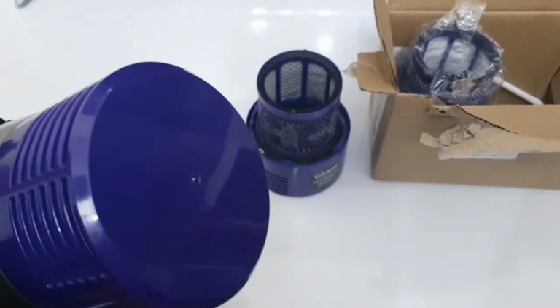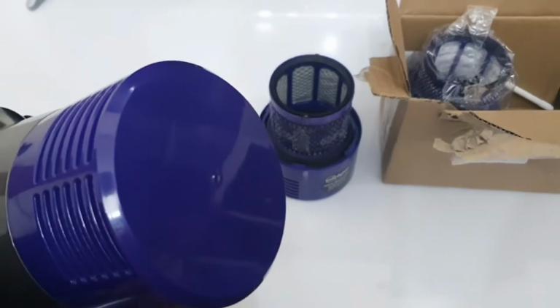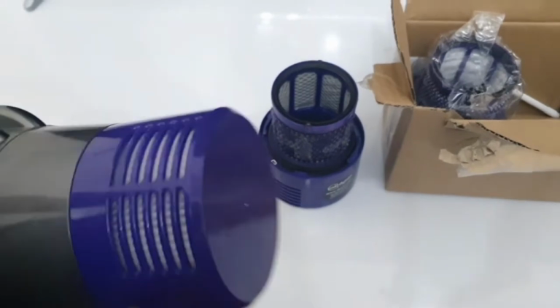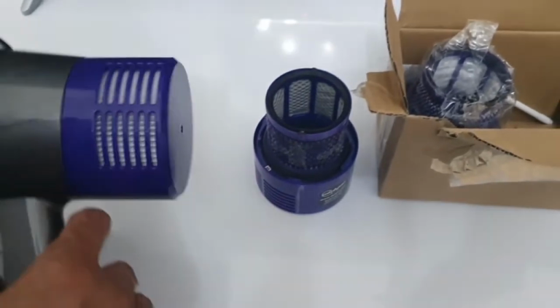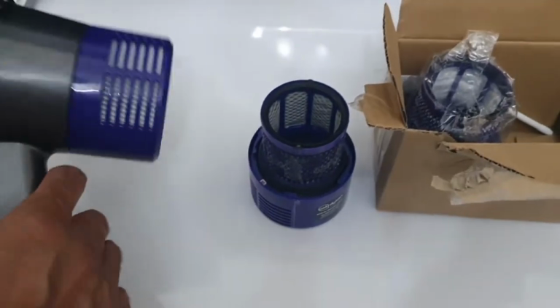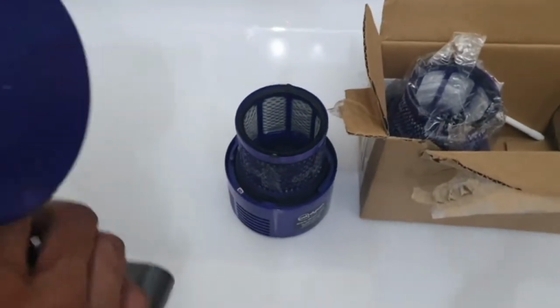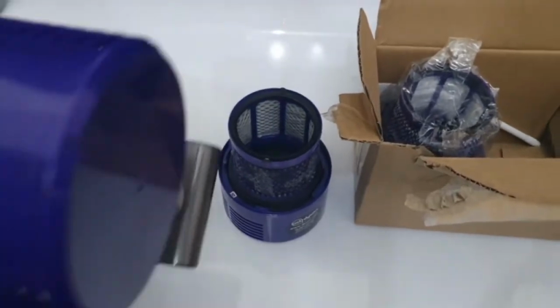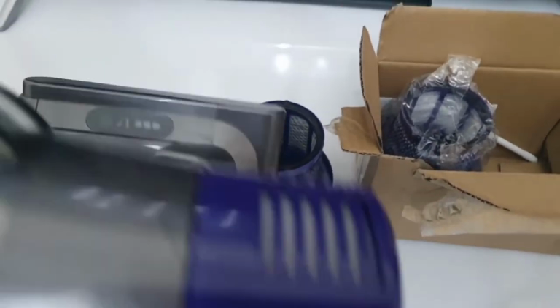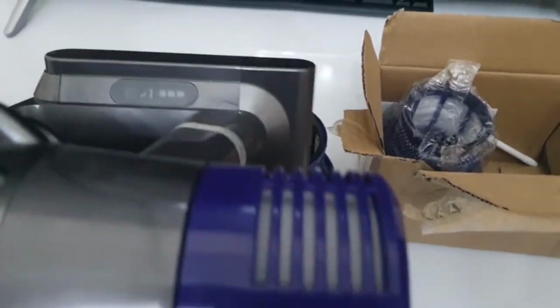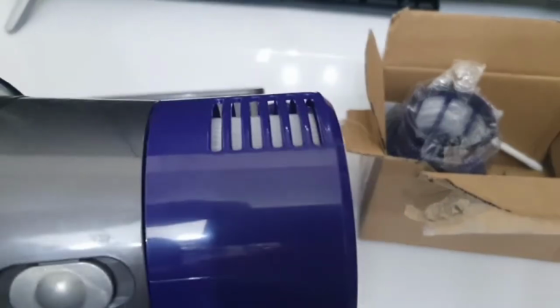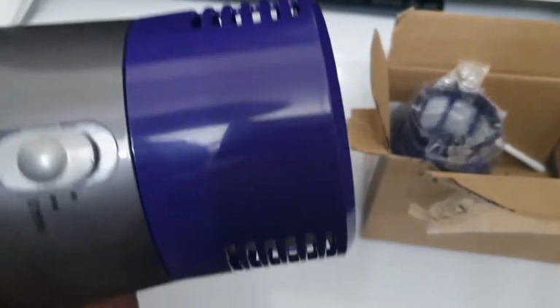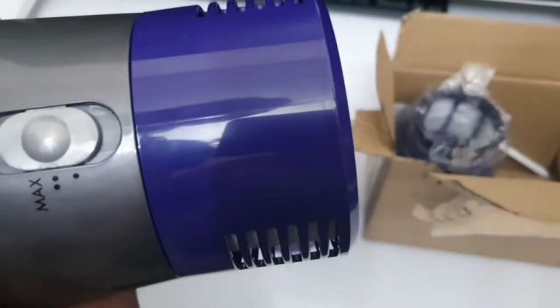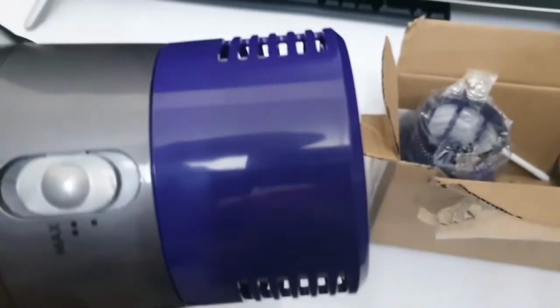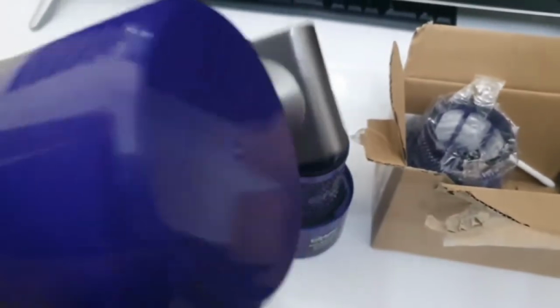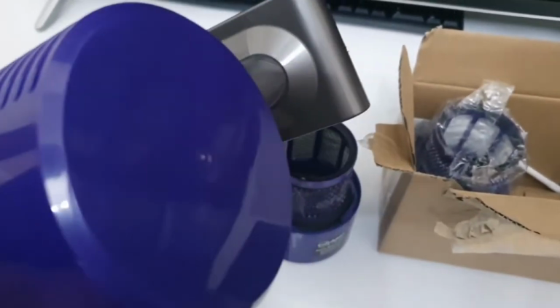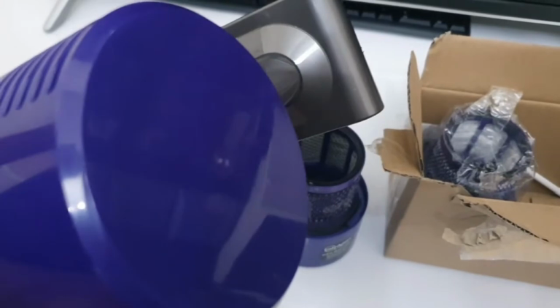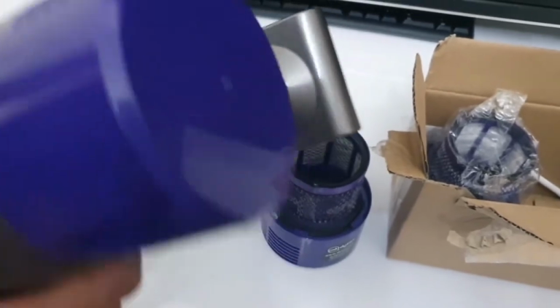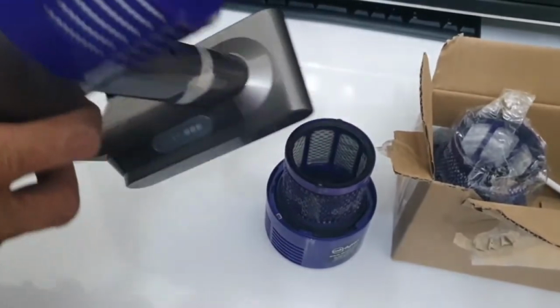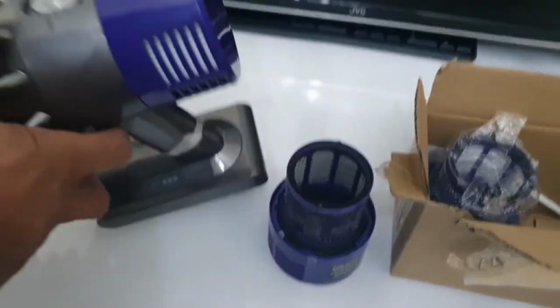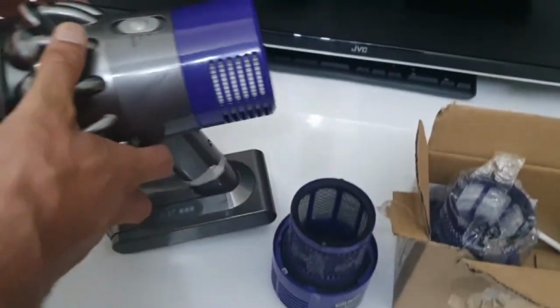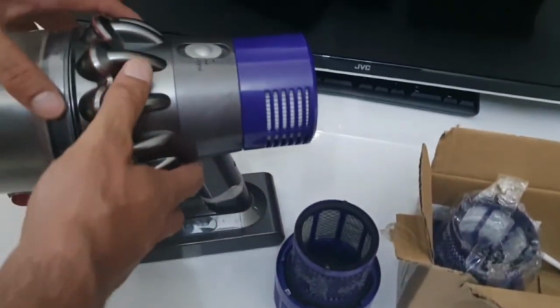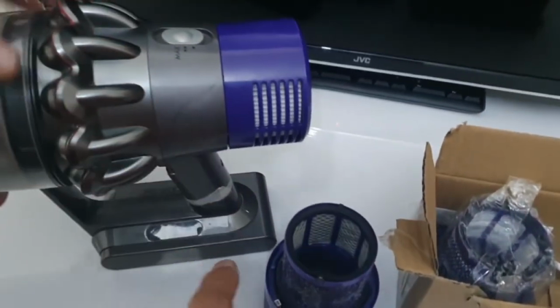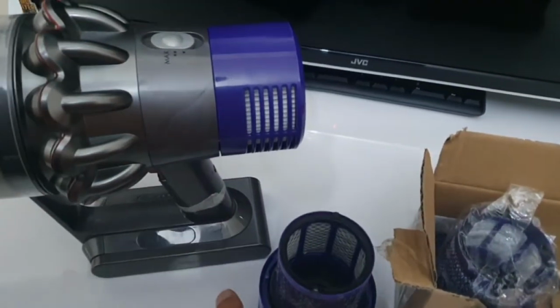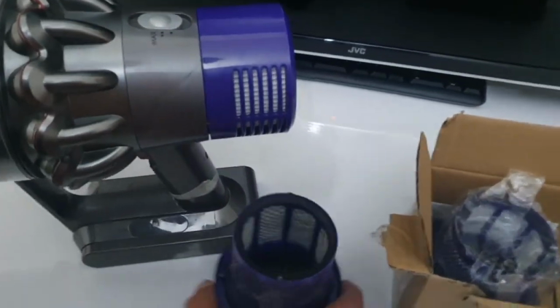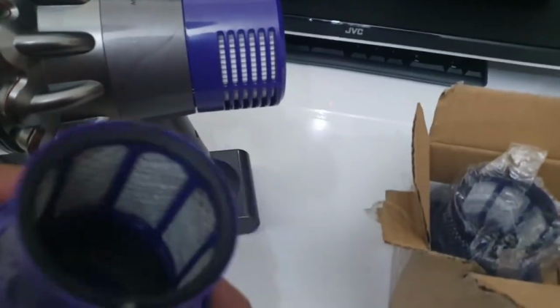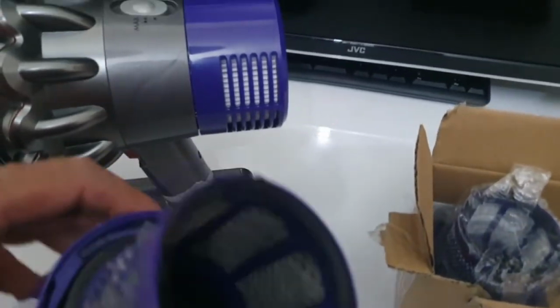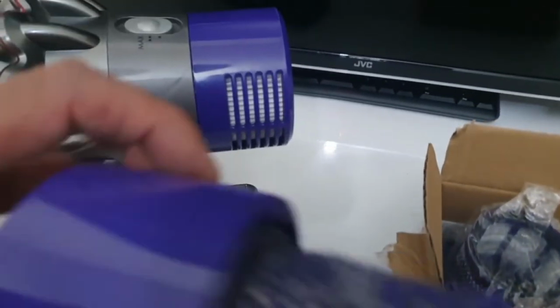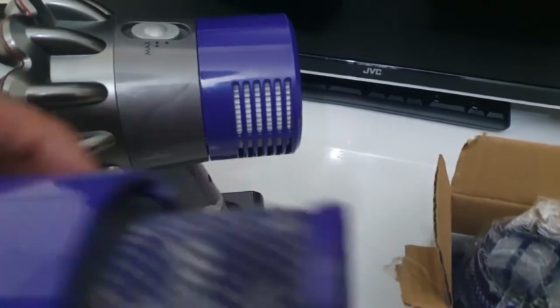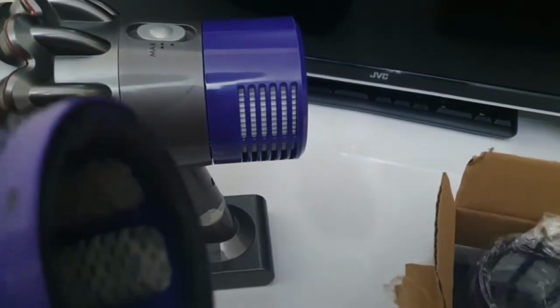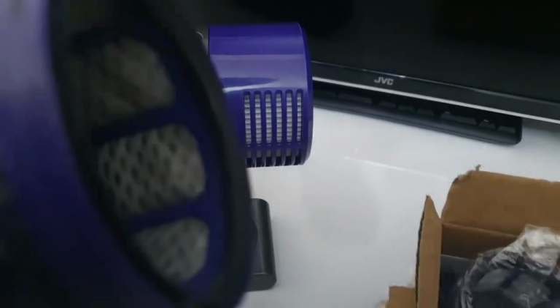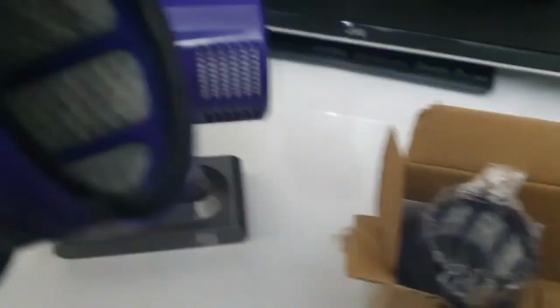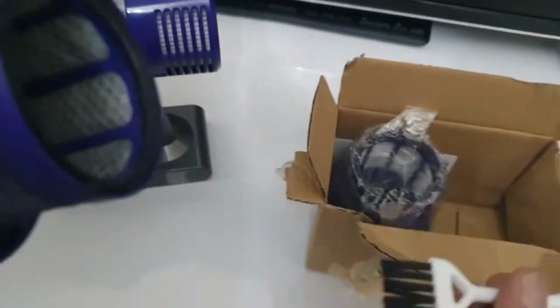It's just a quick review, as I mentioned, just for anybody out there who's looking to replace these filters and isn't sure whether to buy the original or the OEM non-original version.